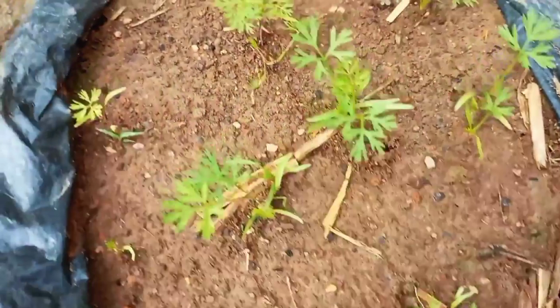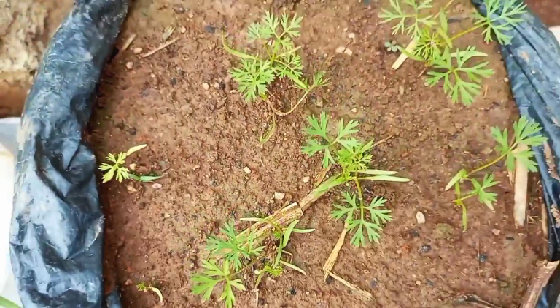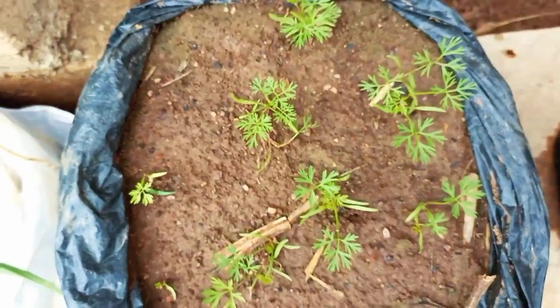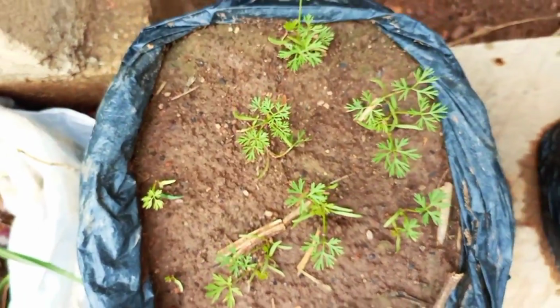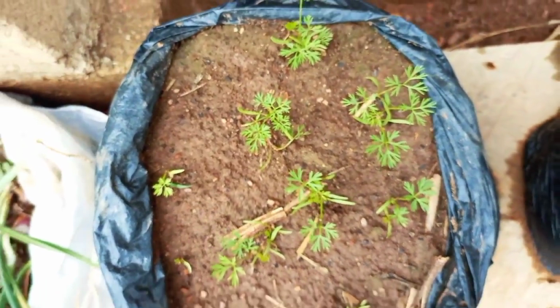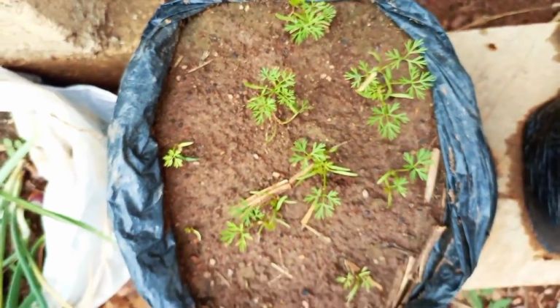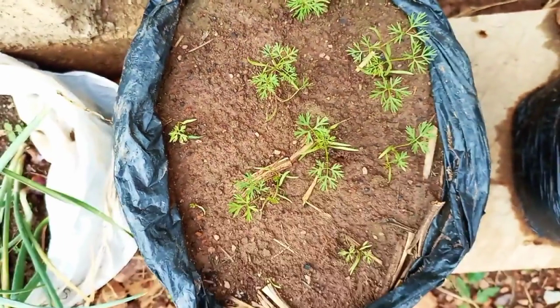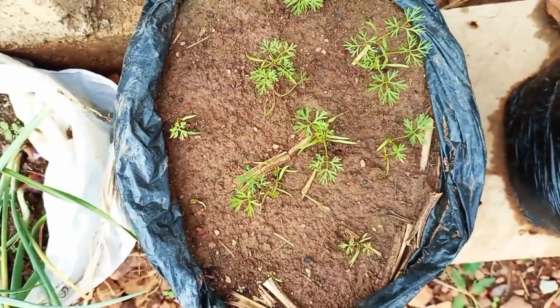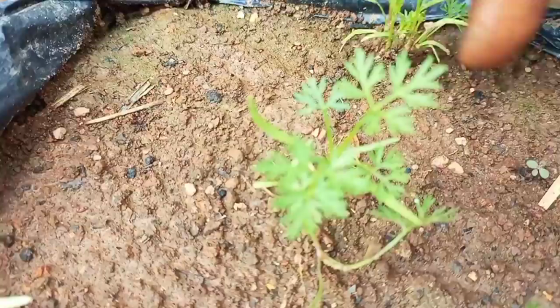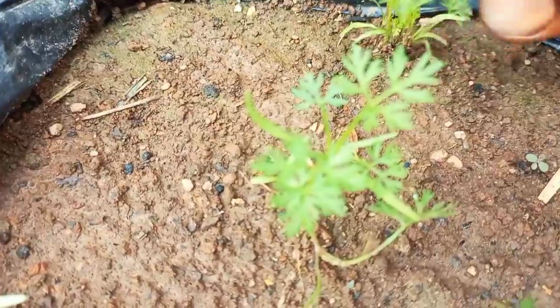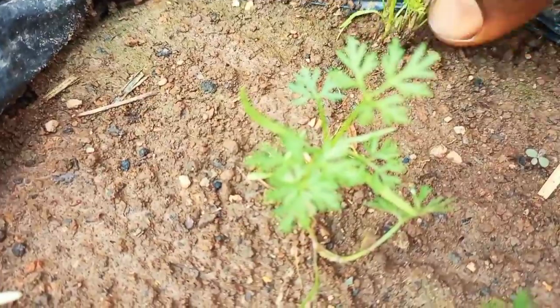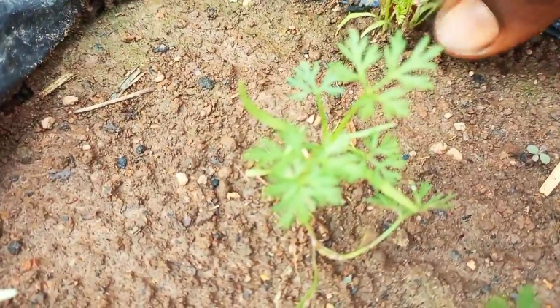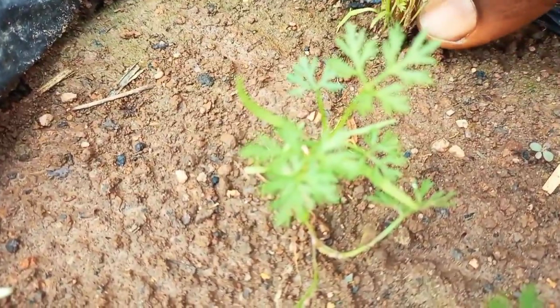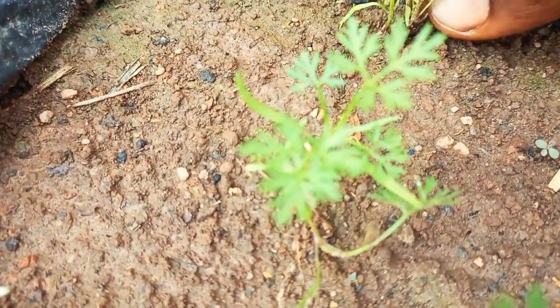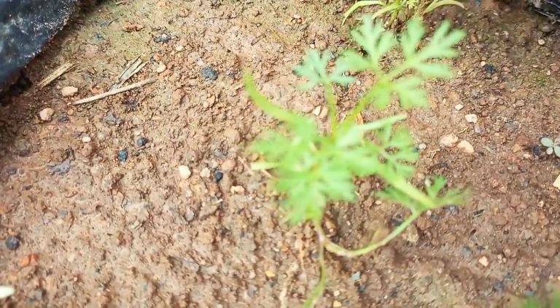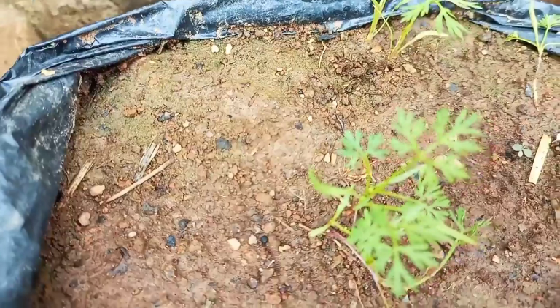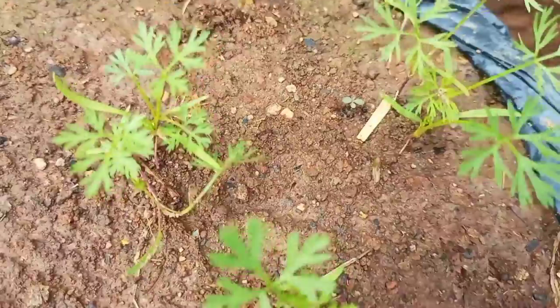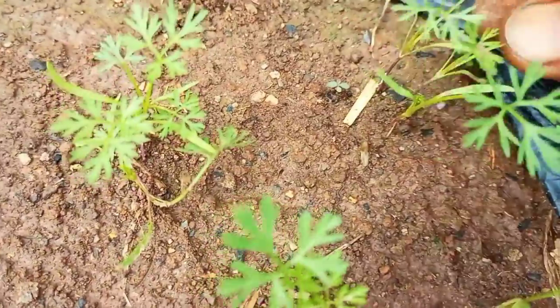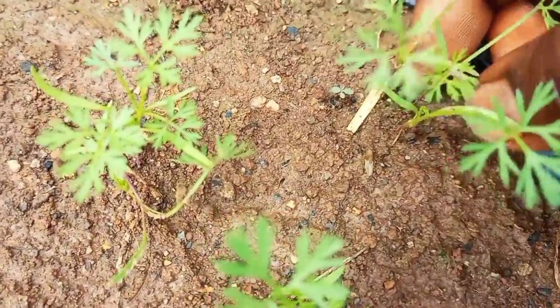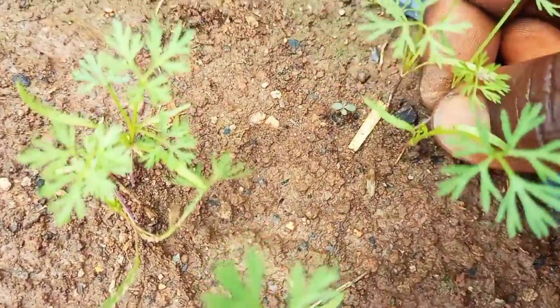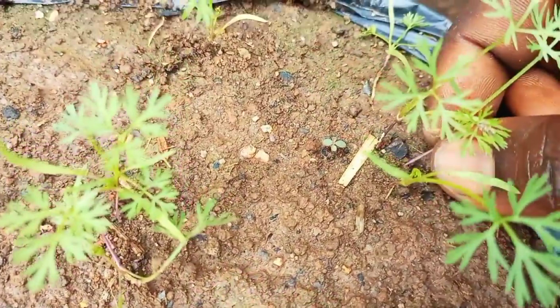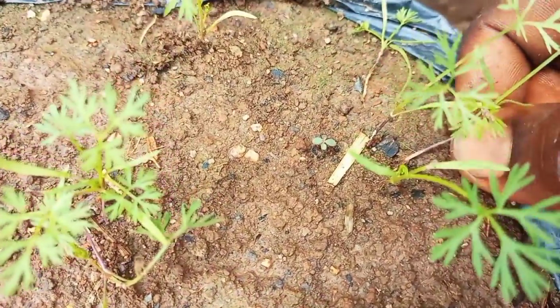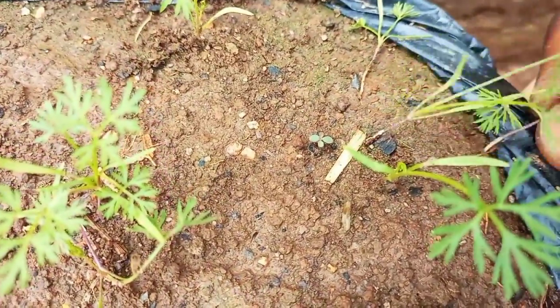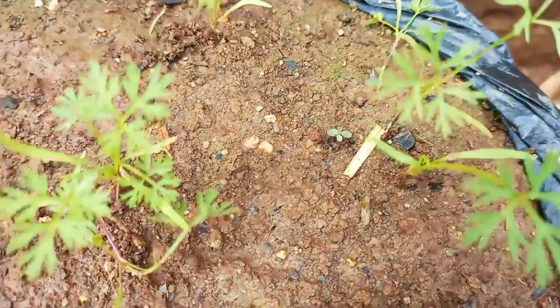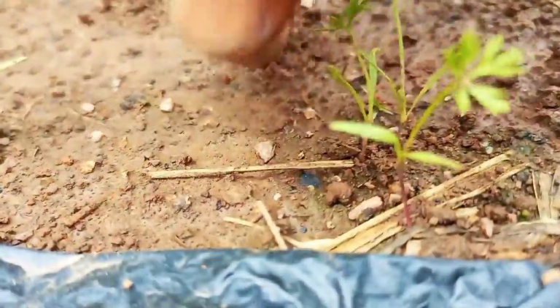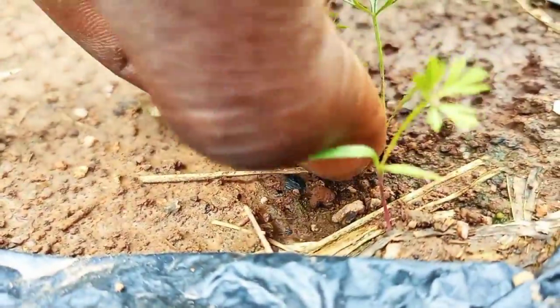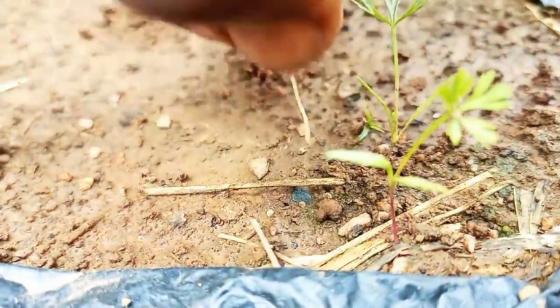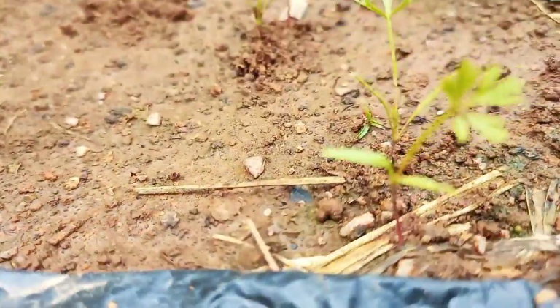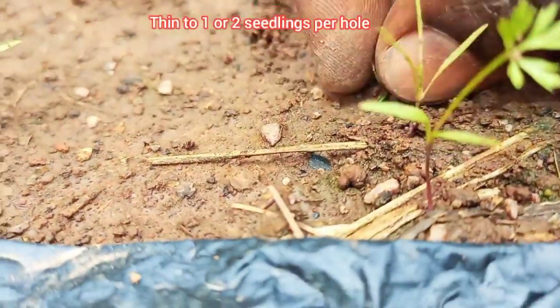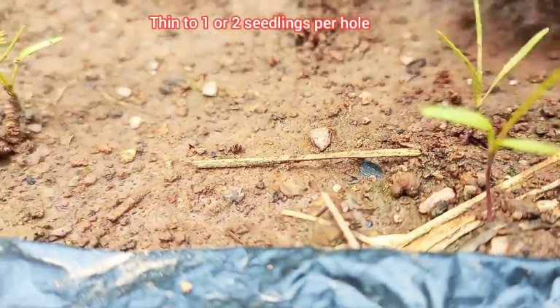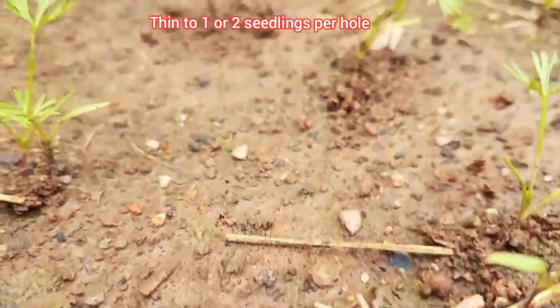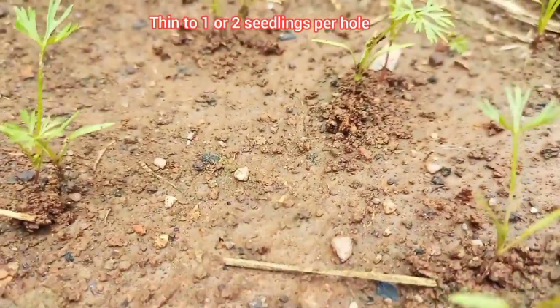By day 20, the seedlings would have grown big enough for thinning. Remove the weakest seedlings, leaving about one or two seedlings per hole.